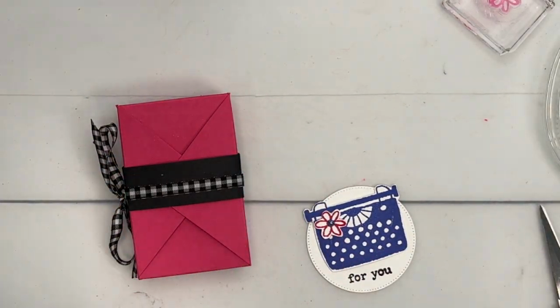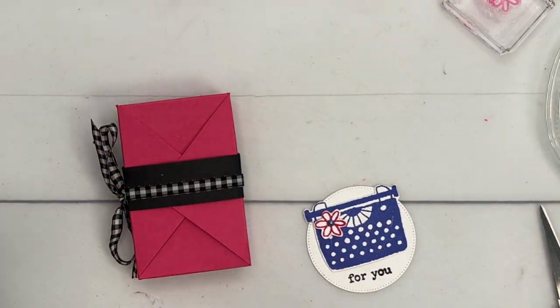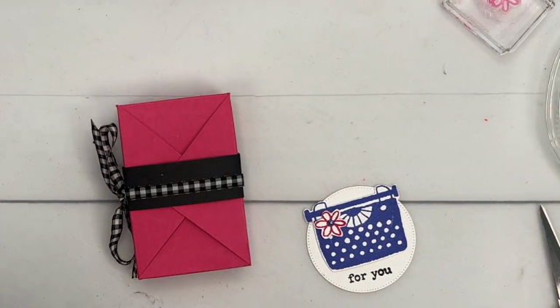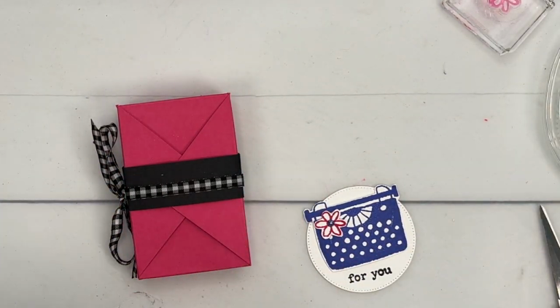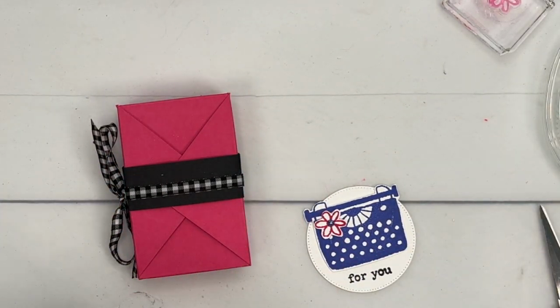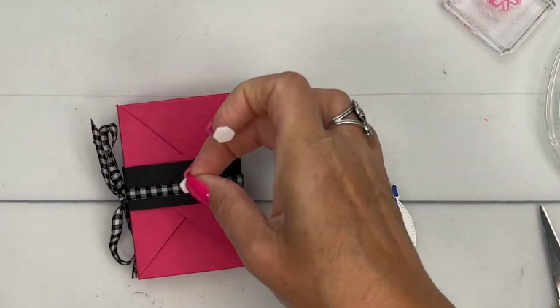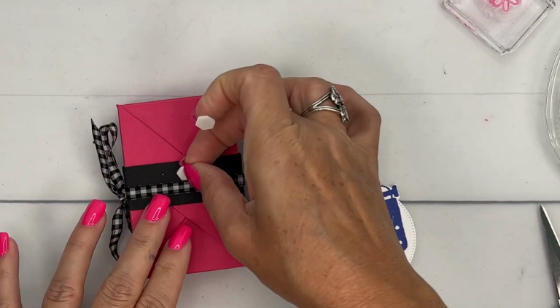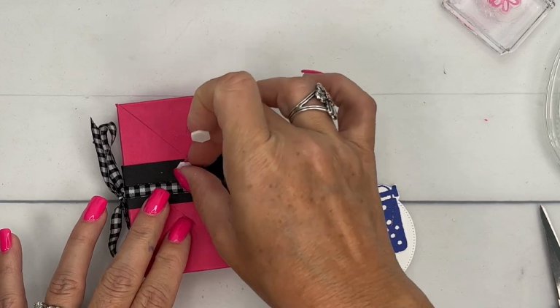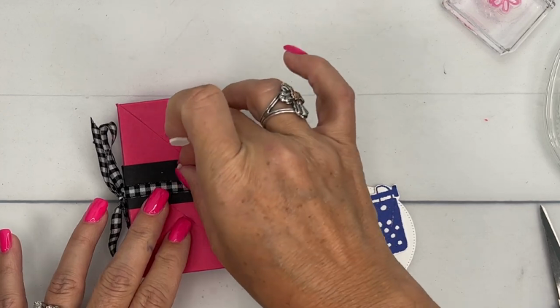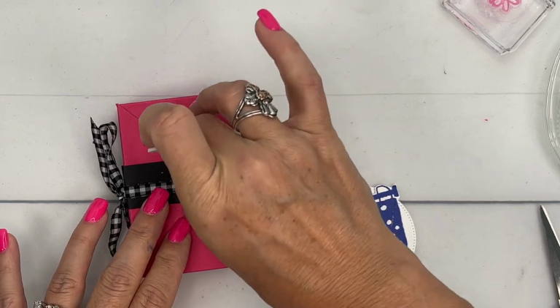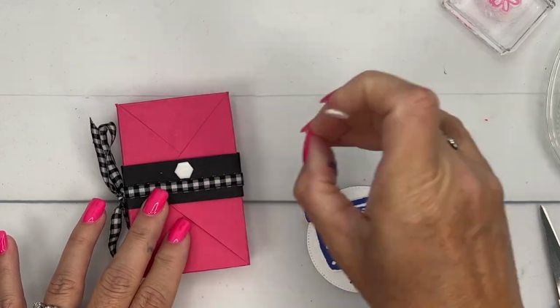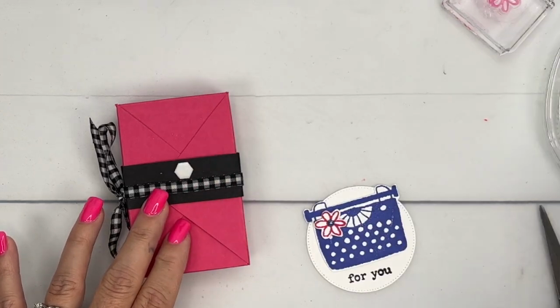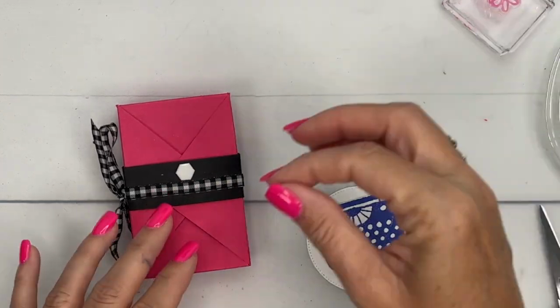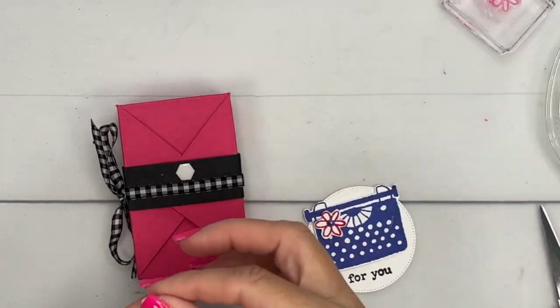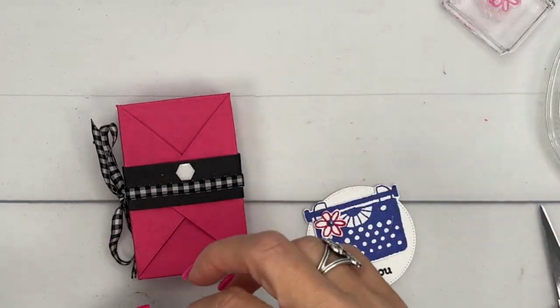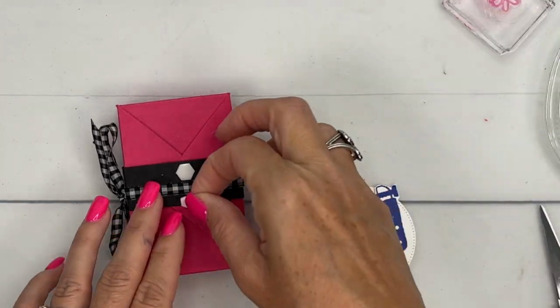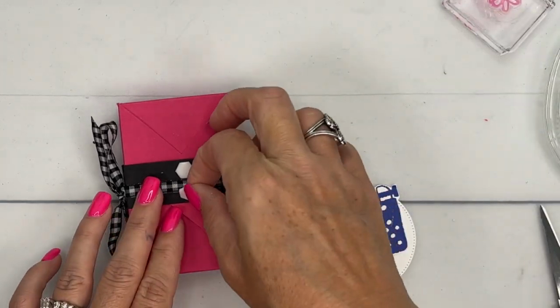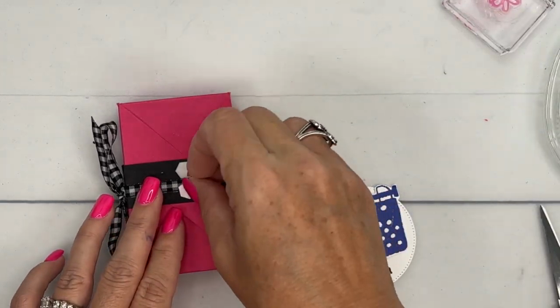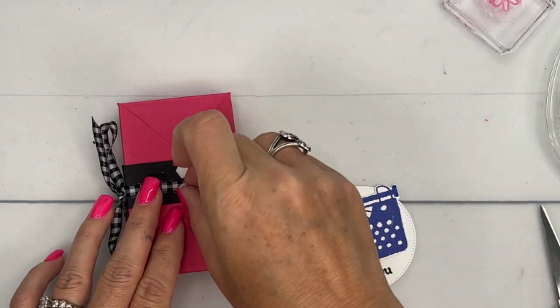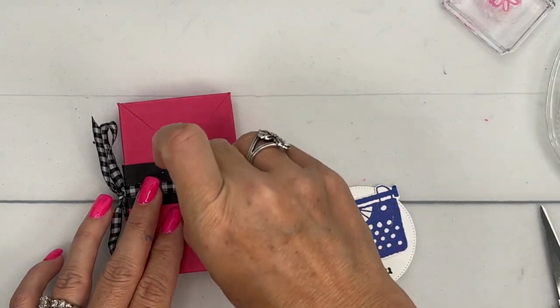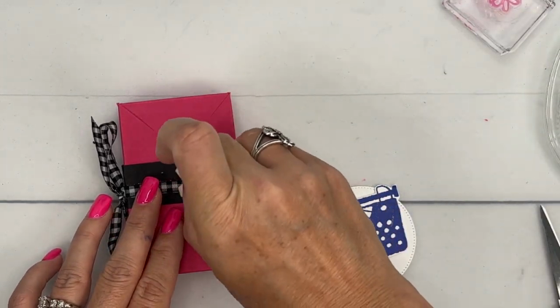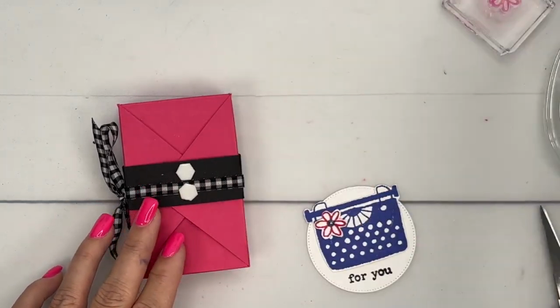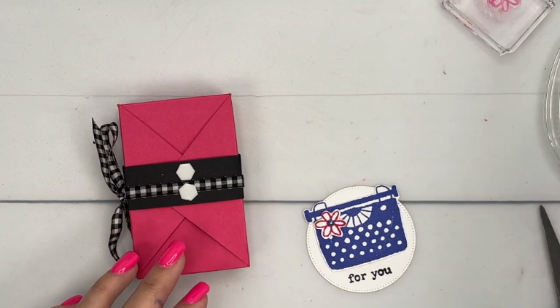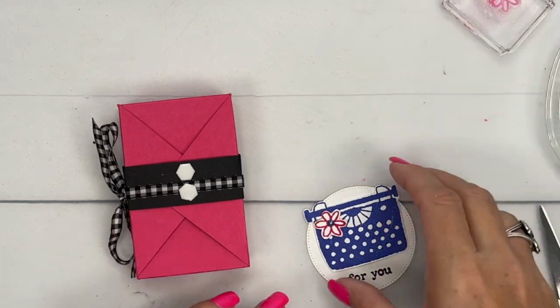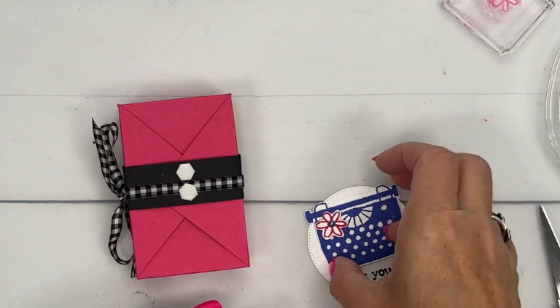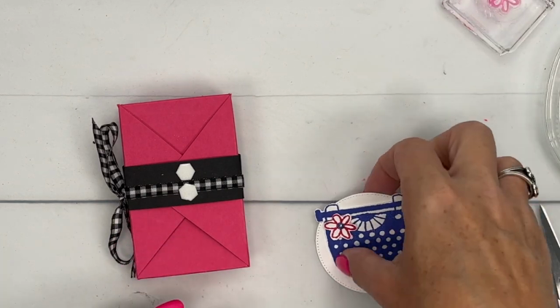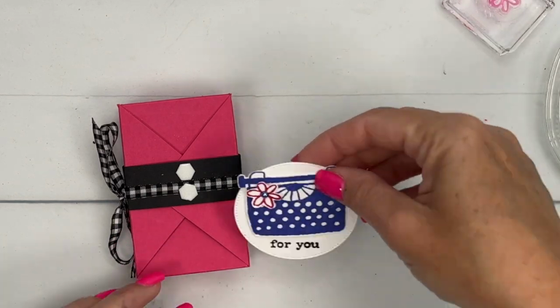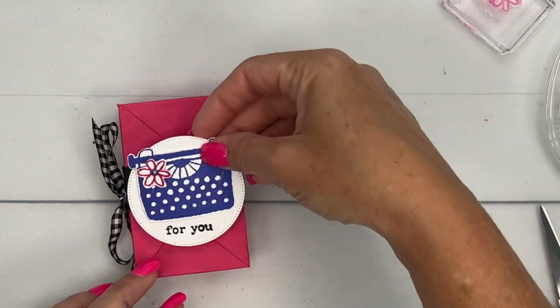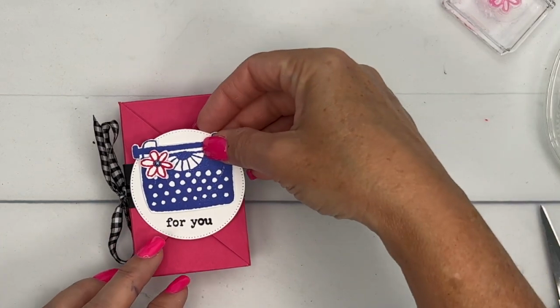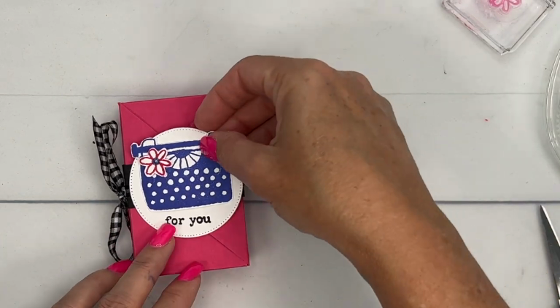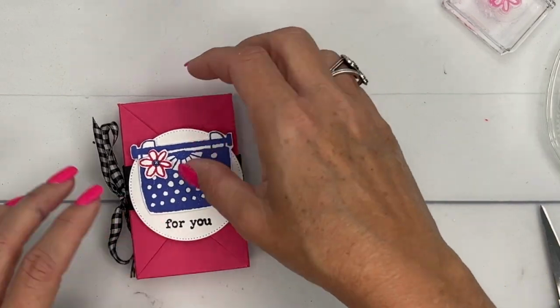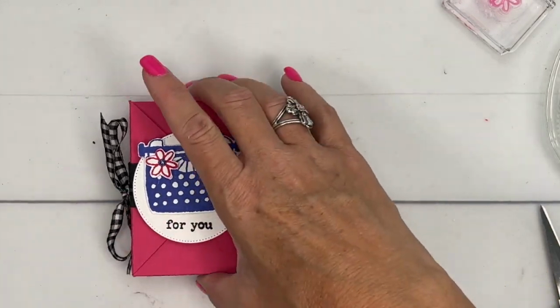All right, let's add this to our belly band. And then we are done. And there you have it — what a fun and really pretty simple treat box.